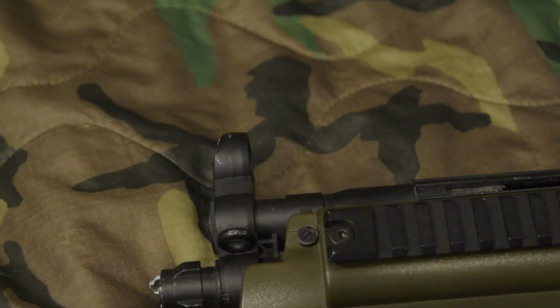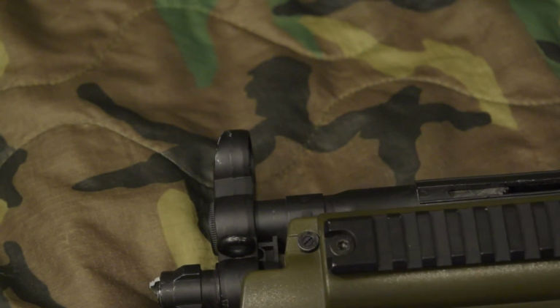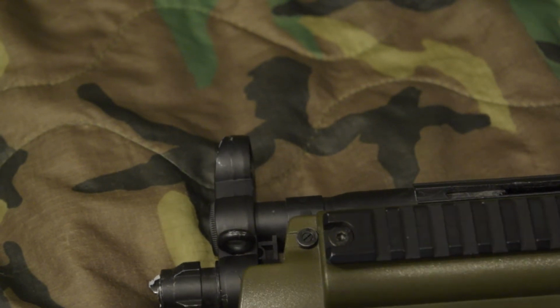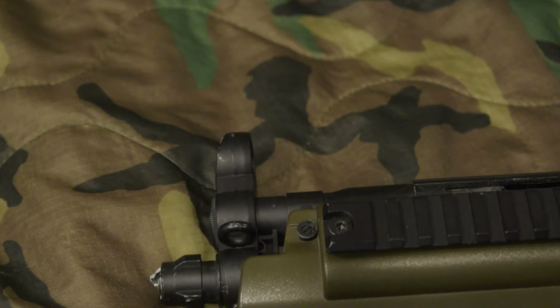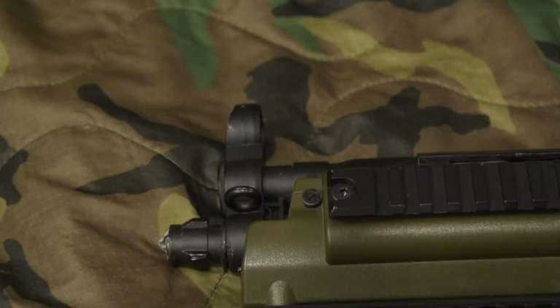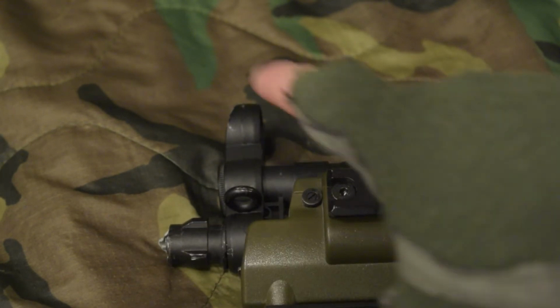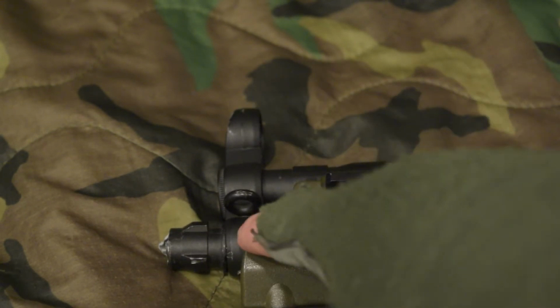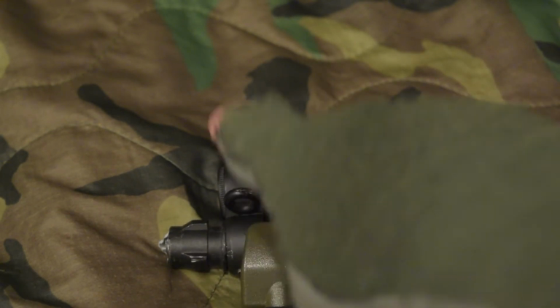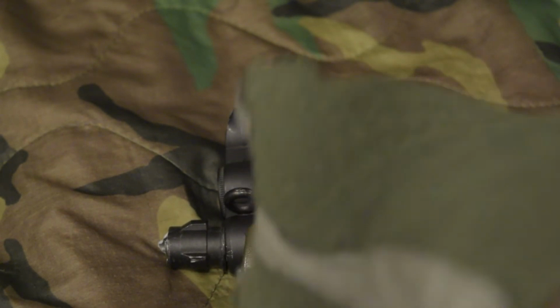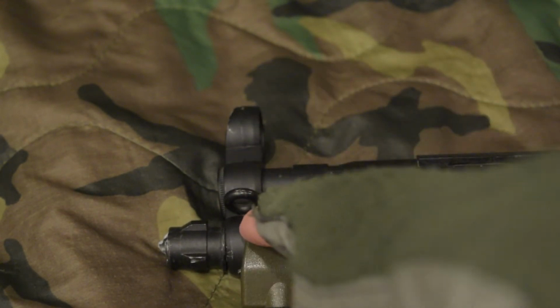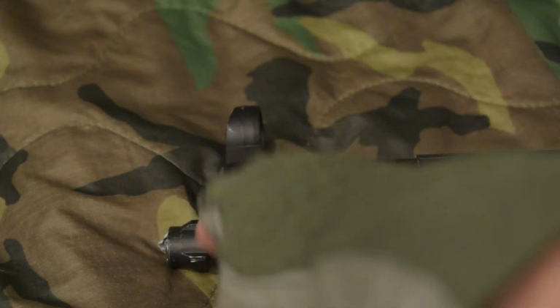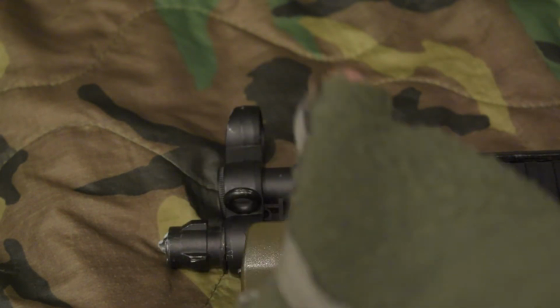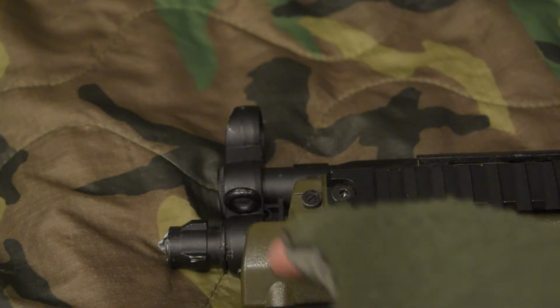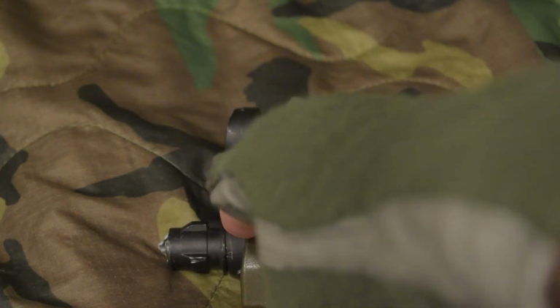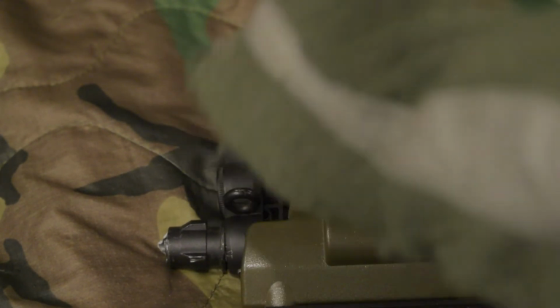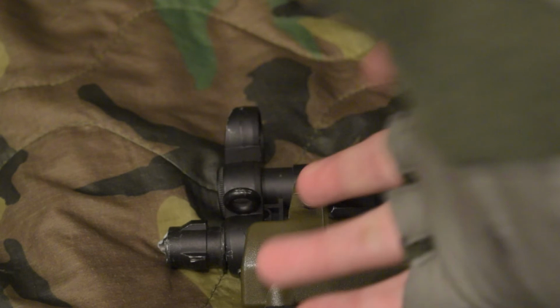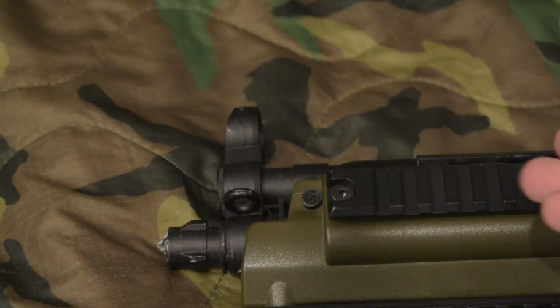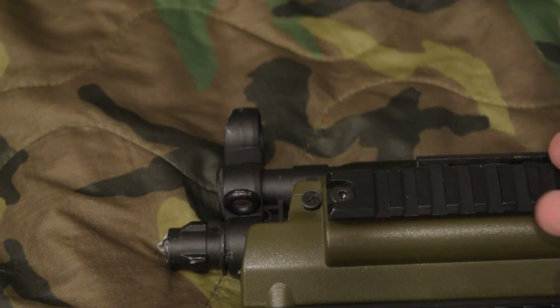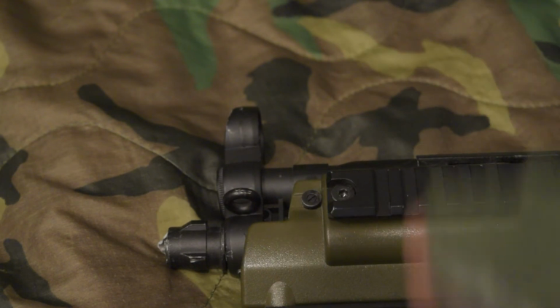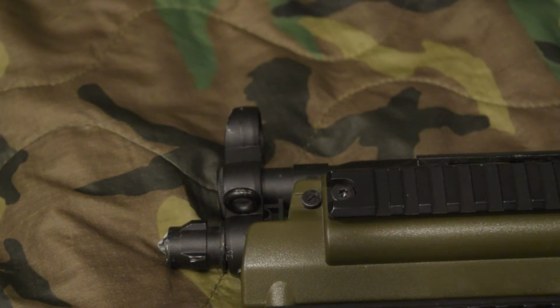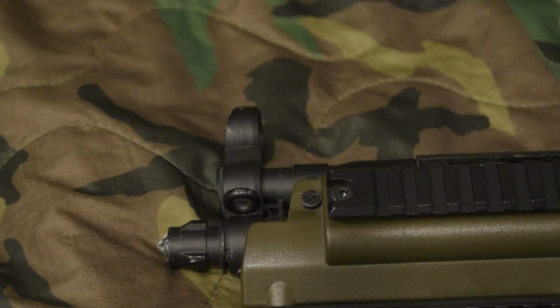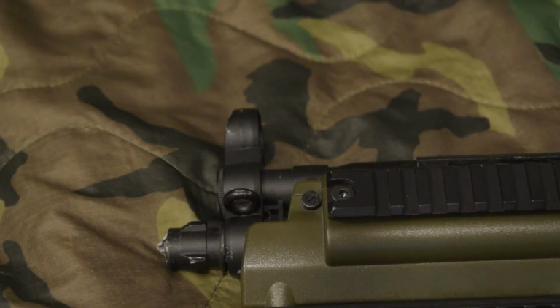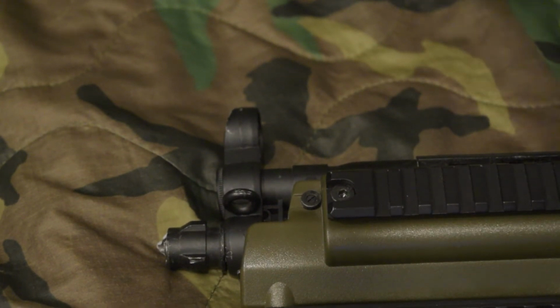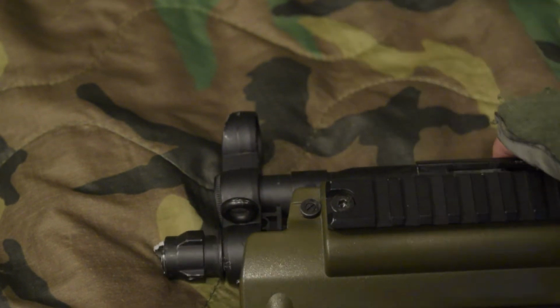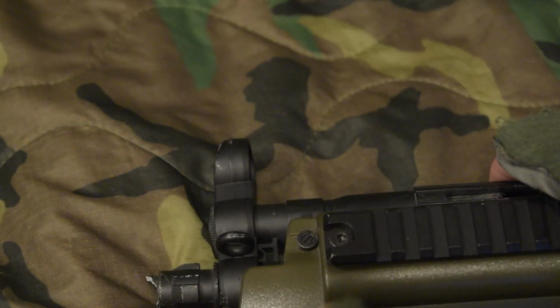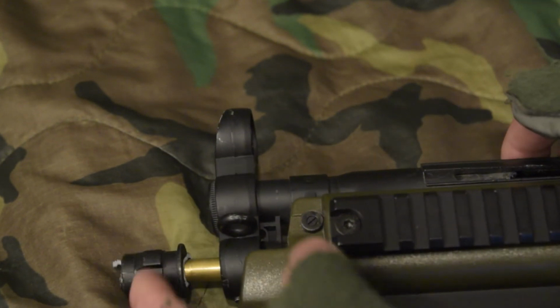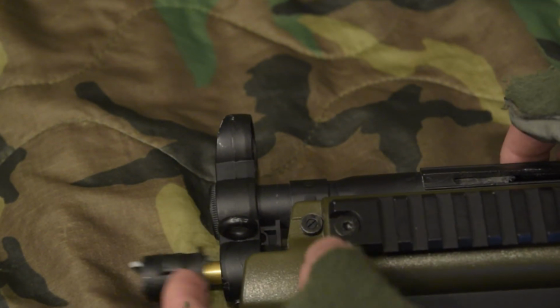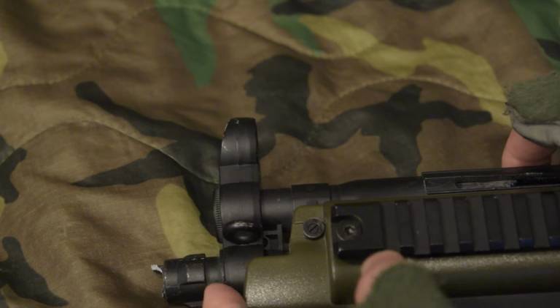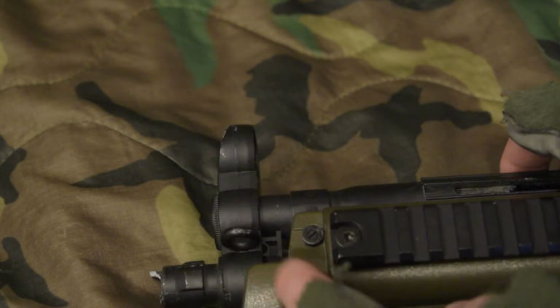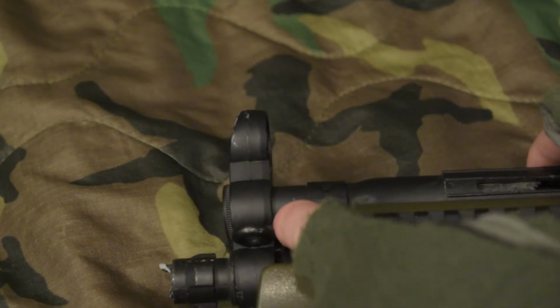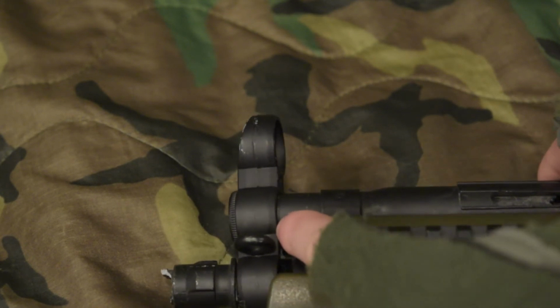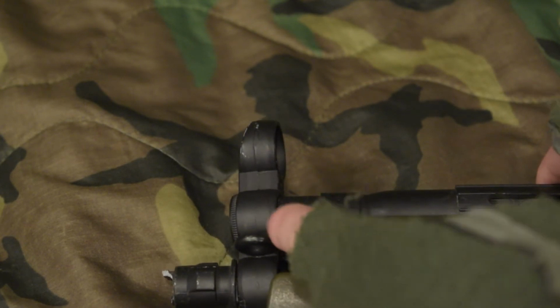I'll show you guys here. I disassembled it originally just by taking out the hook. There's a screw on the back on the other side. Then the hook can get pulled out easy enough. And then I was like, okay, I gotta get the flash hider off — this bit here — before I can get the front side off.